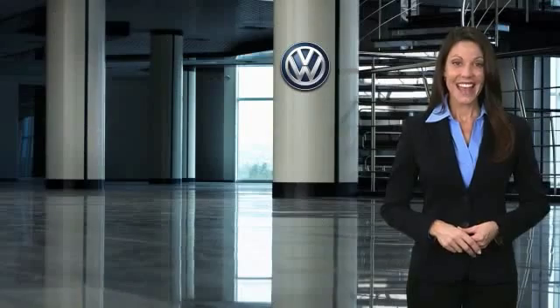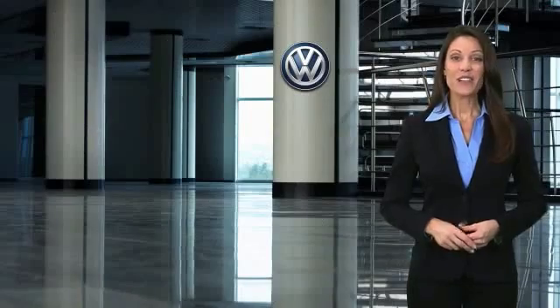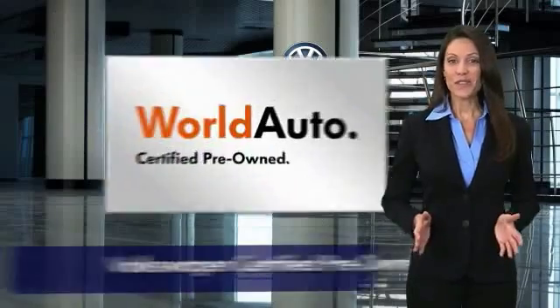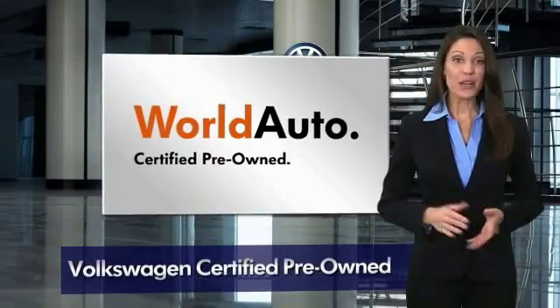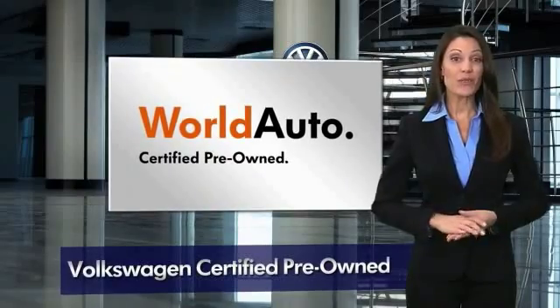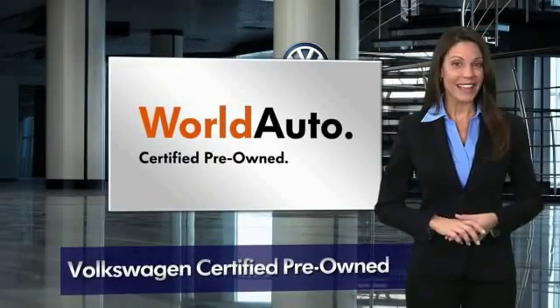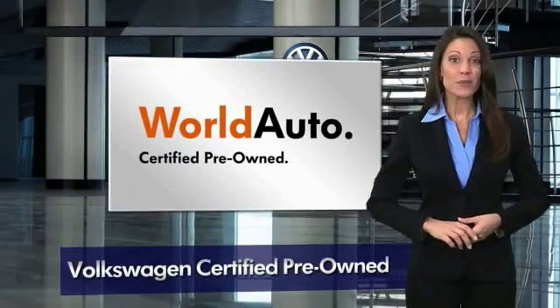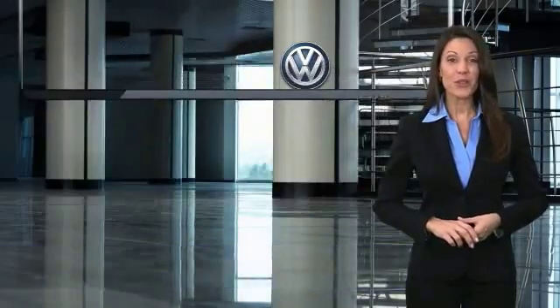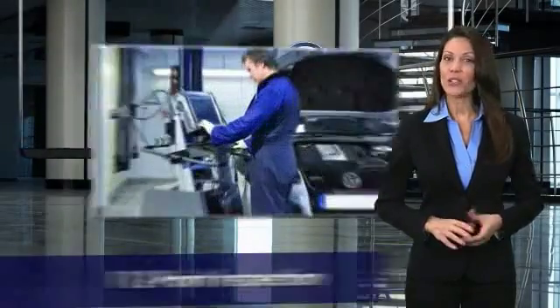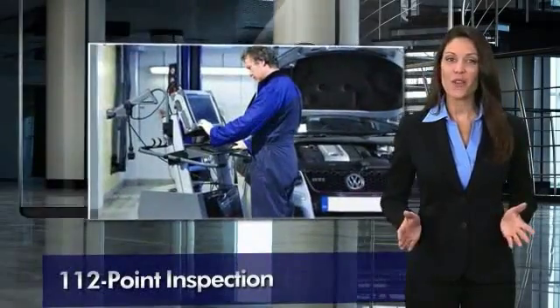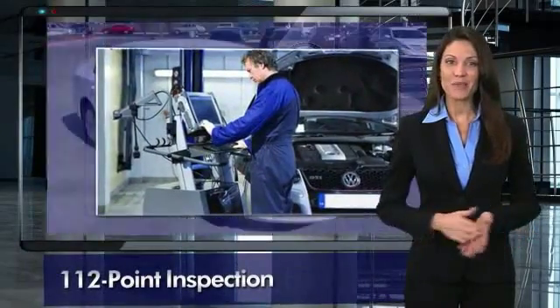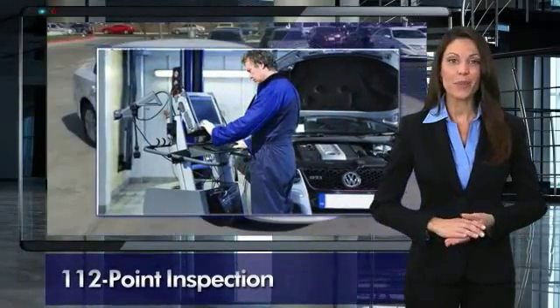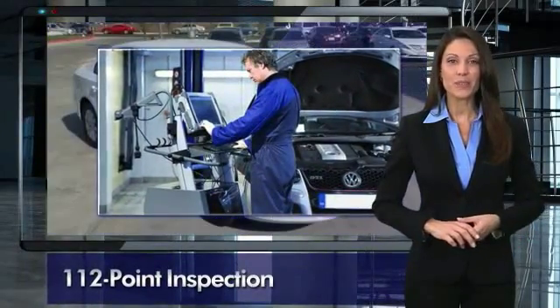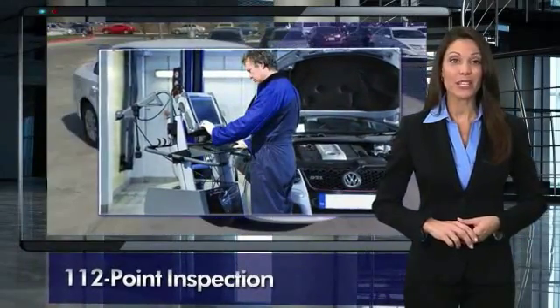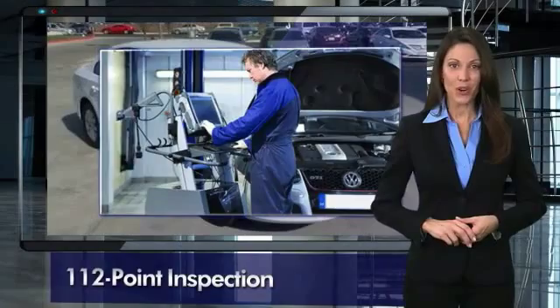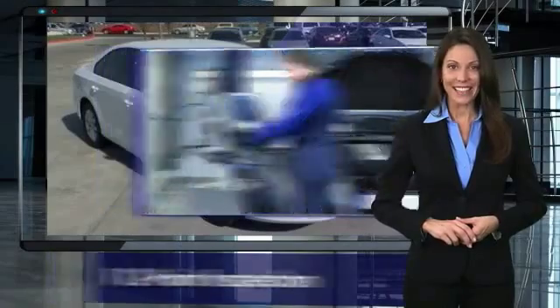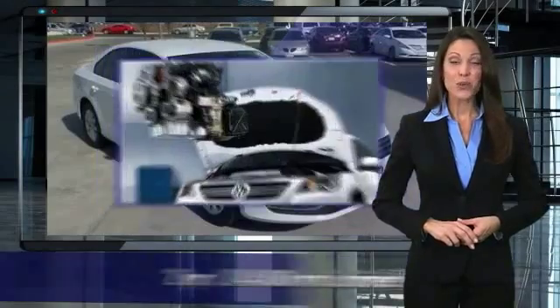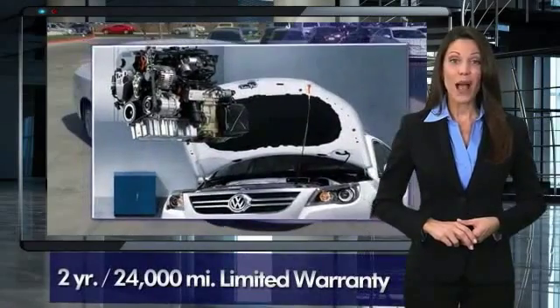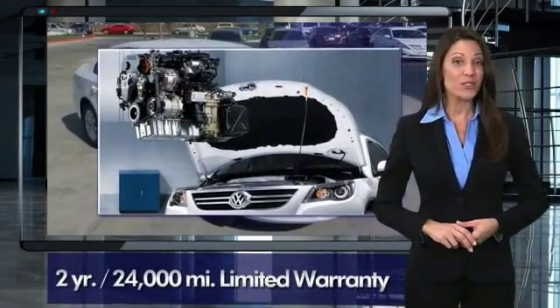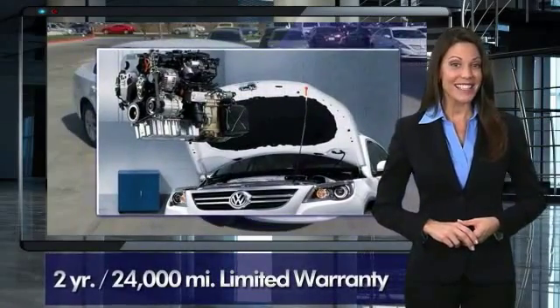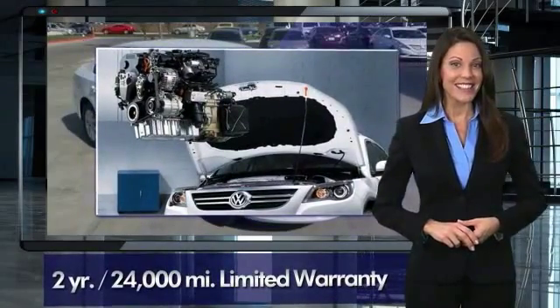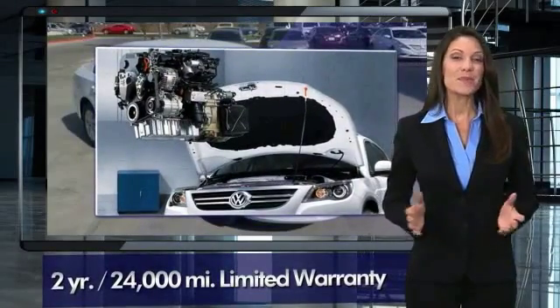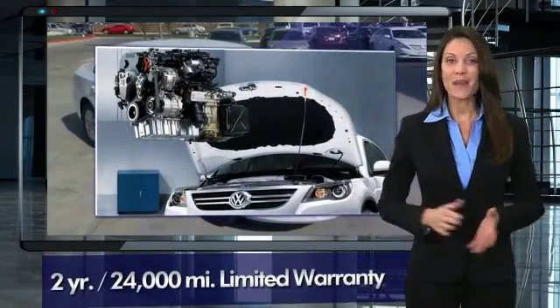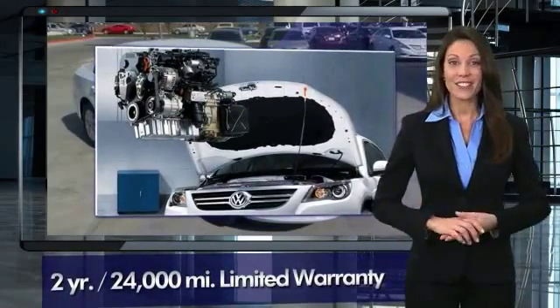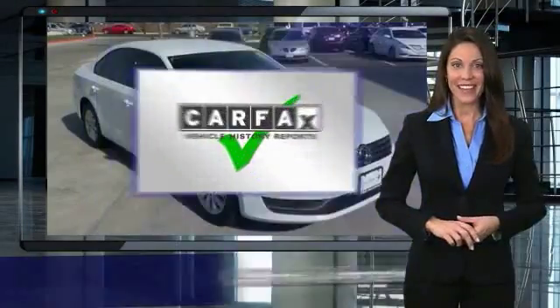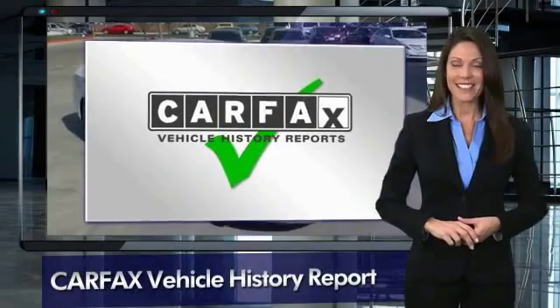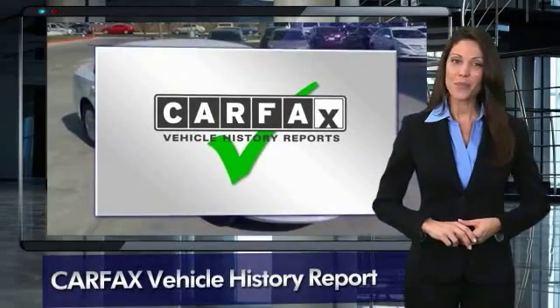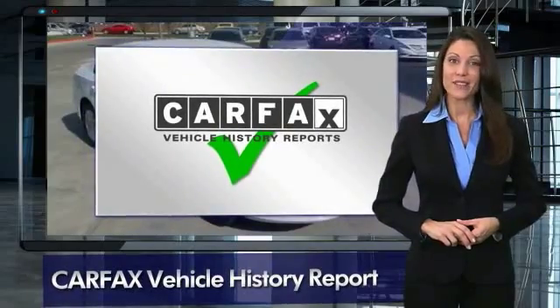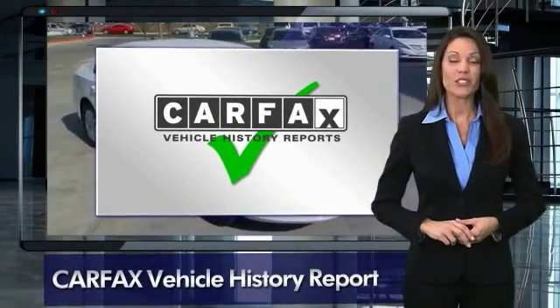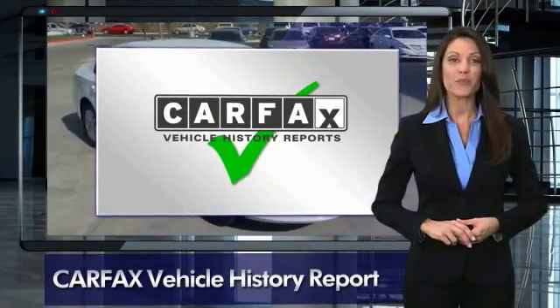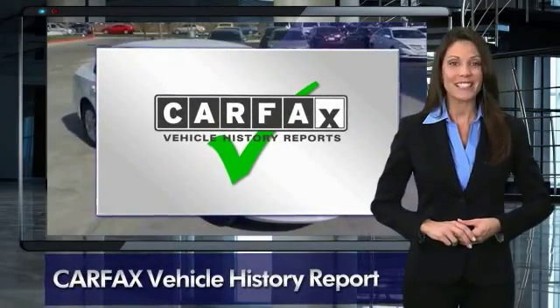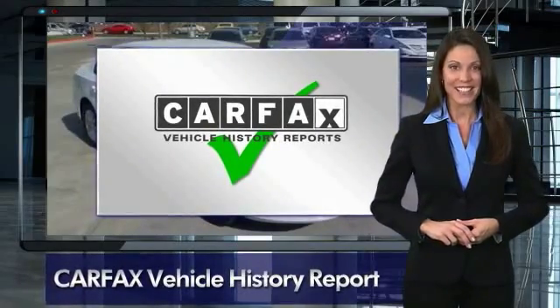Every certified pre-owned Volkswagen comes with a 2-year or 24,000-mile bumper-to-bumper limited warranty, 24-hour roadside assistance, and peace of mind knowing that it passed a comprehensive 112-point inspection.